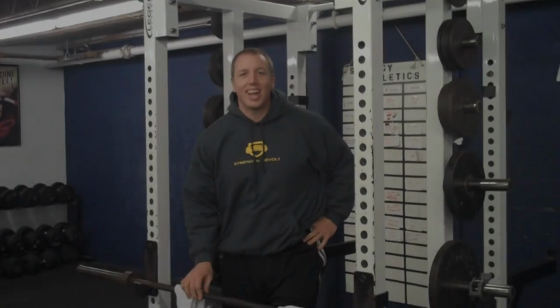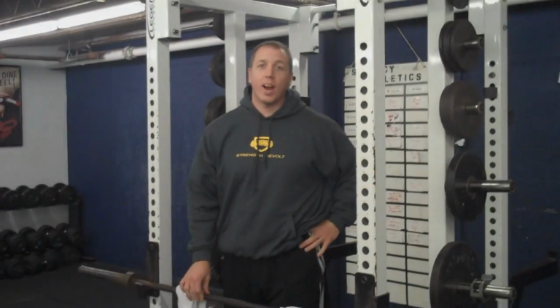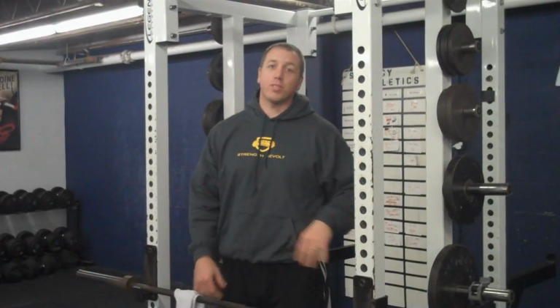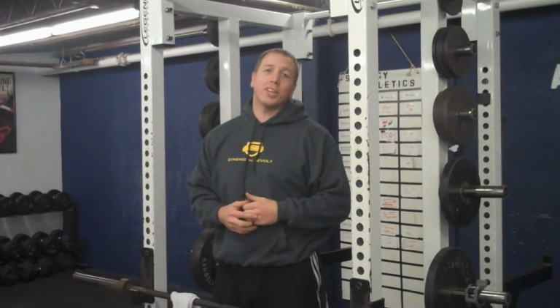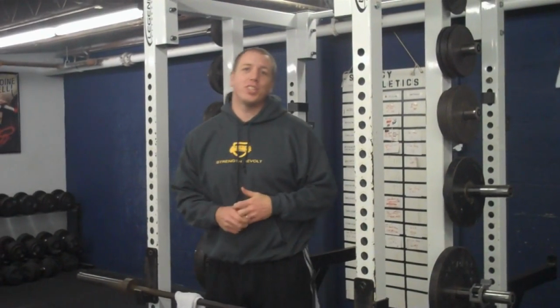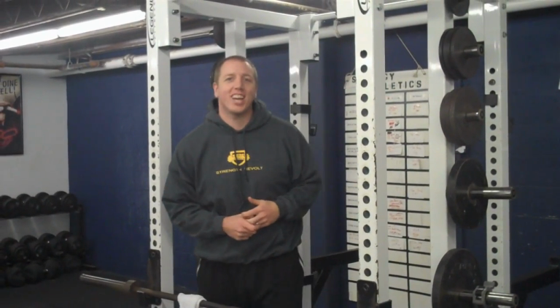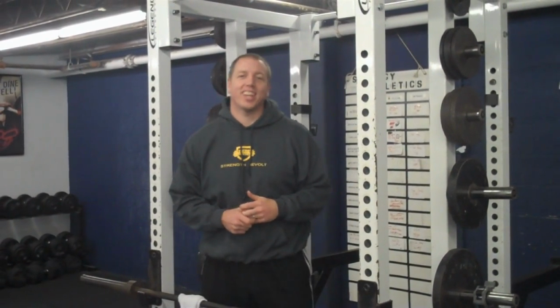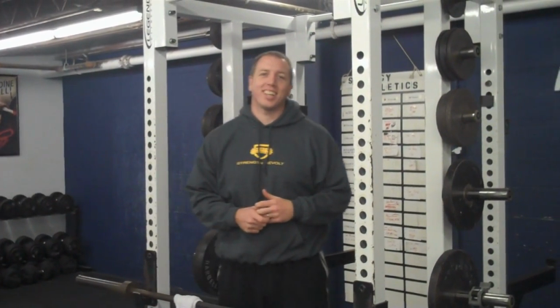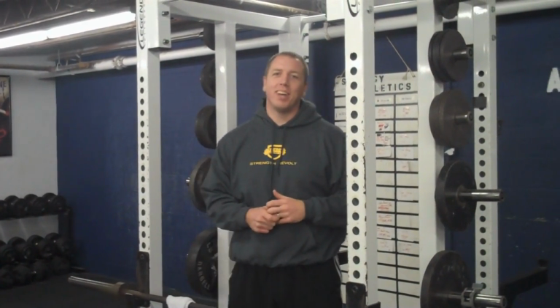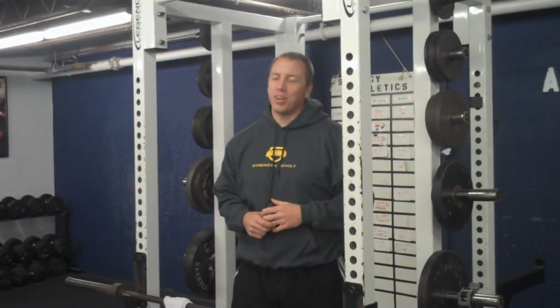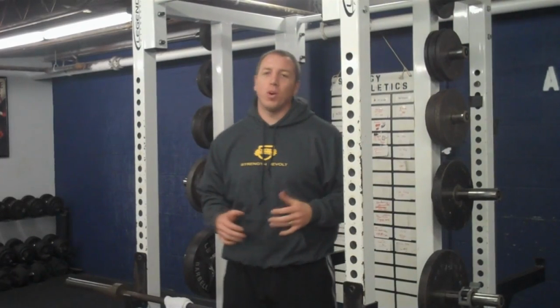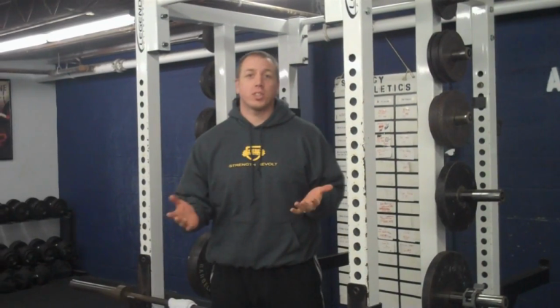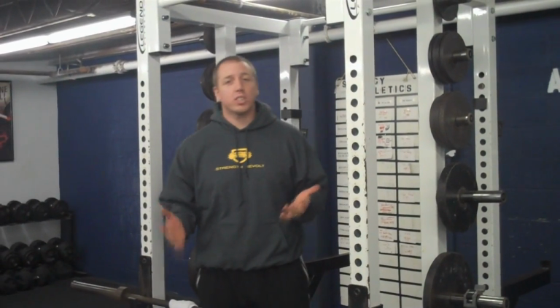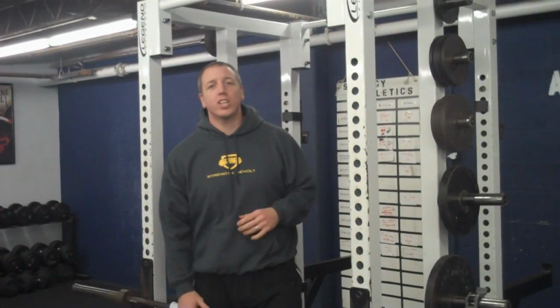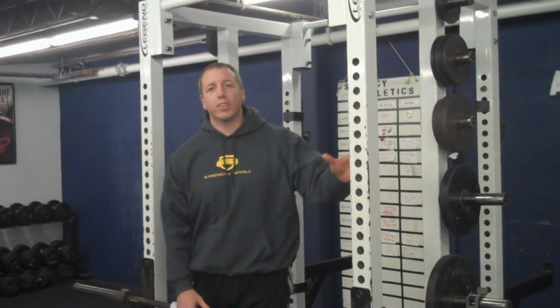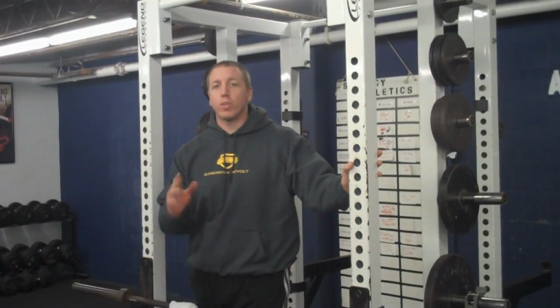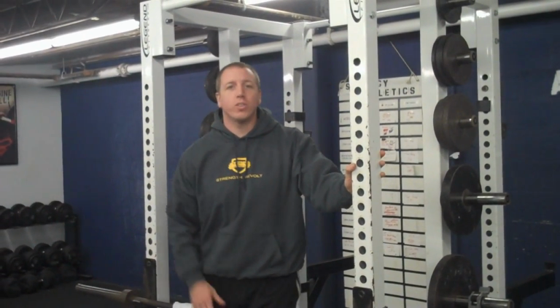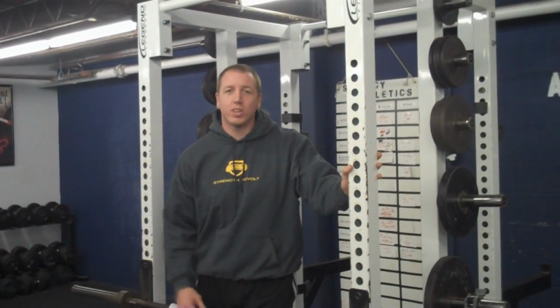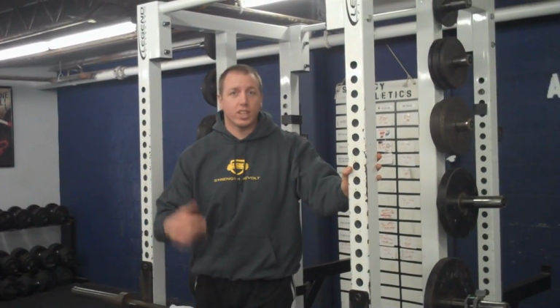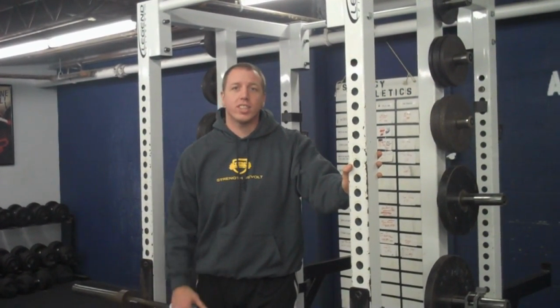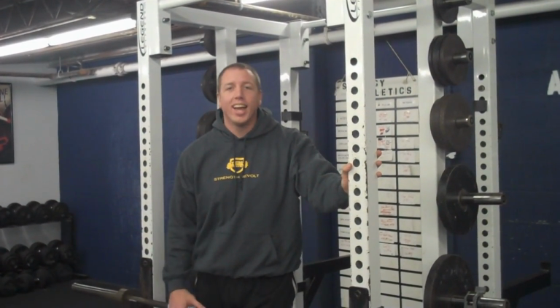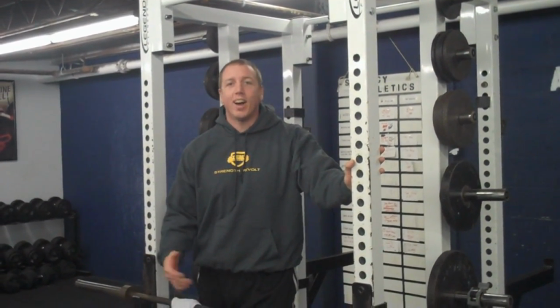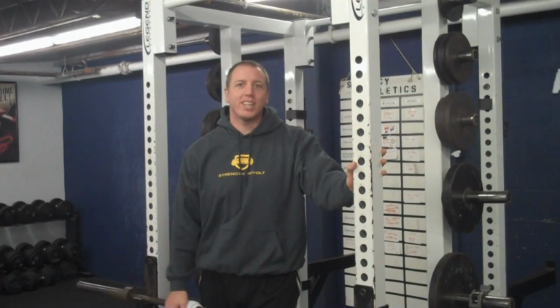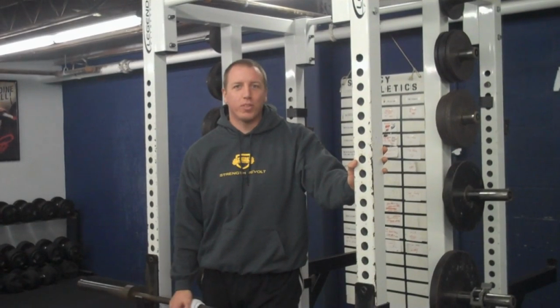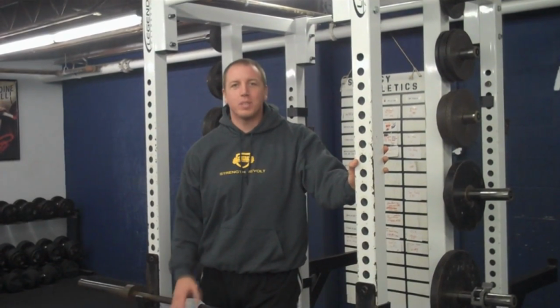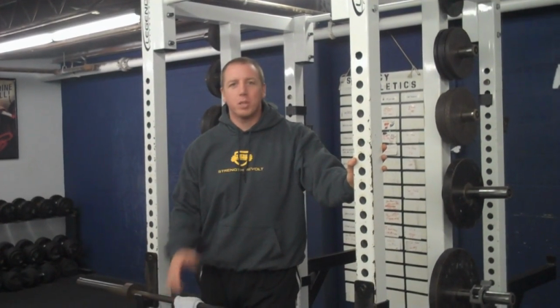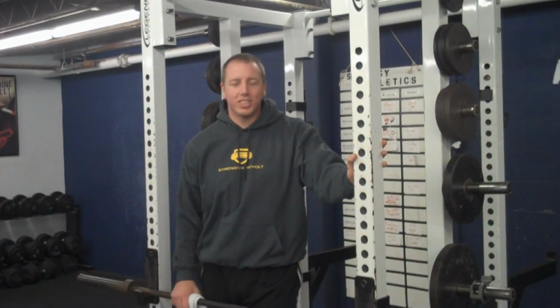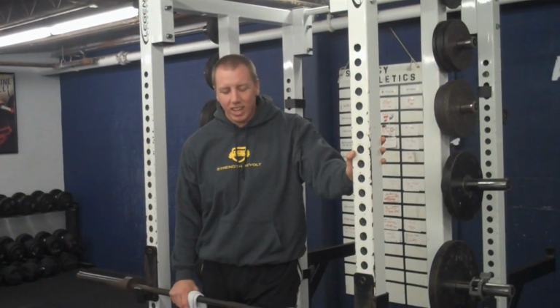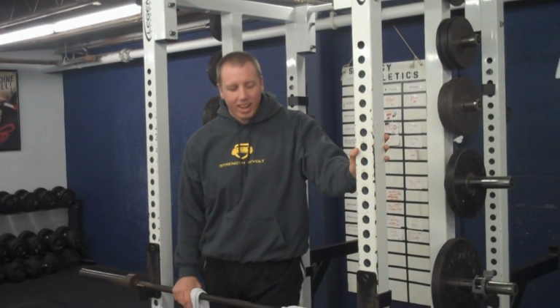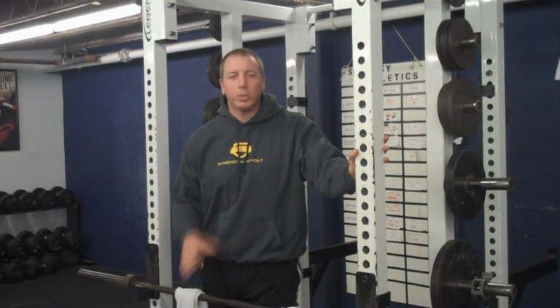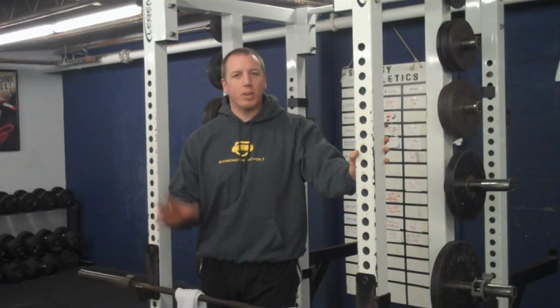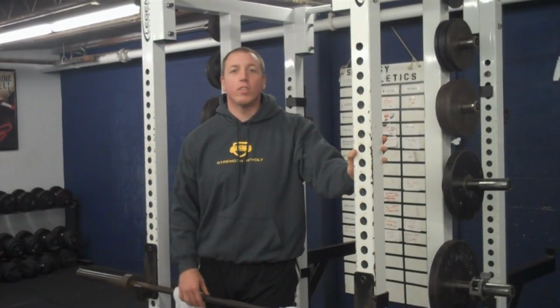Hey, it's Joe Hashi, formerly of Synergy-Athletics.com. I say formerly because we got so much site traffic from everyone following the videos and clicking over to the site that we got shut down for a few days — we had too many visitors. I'm switching the website over.